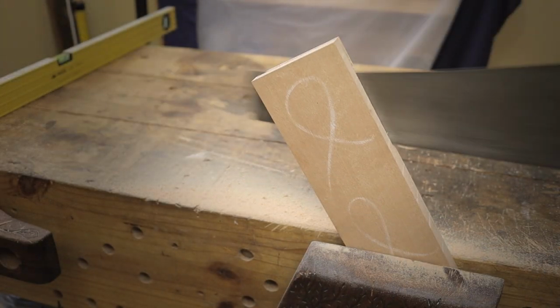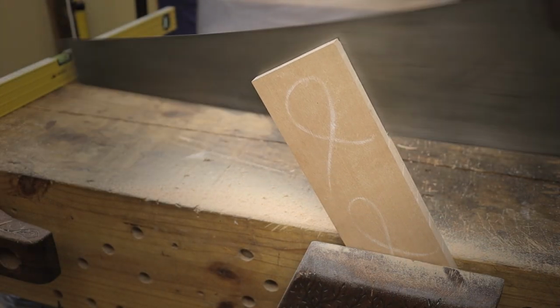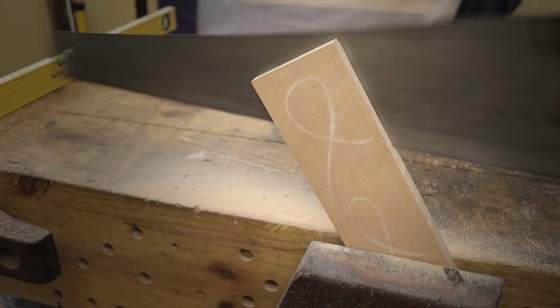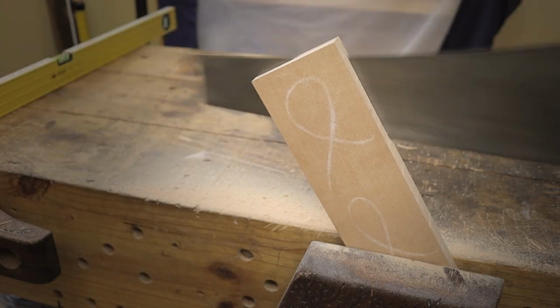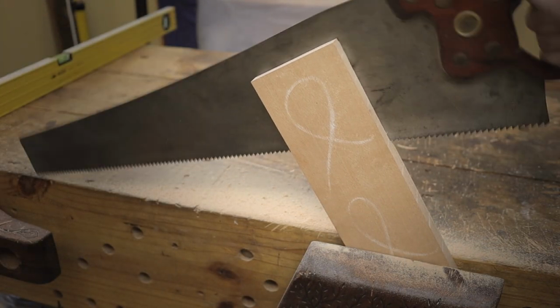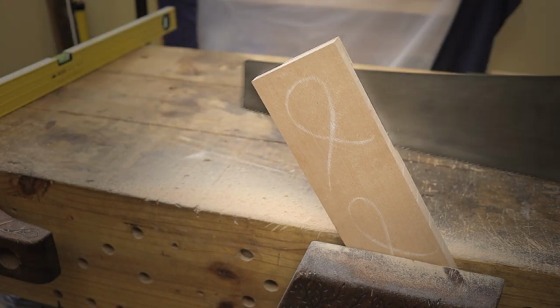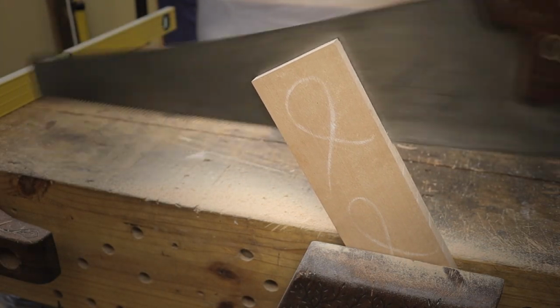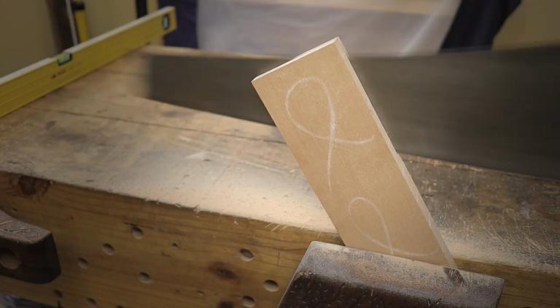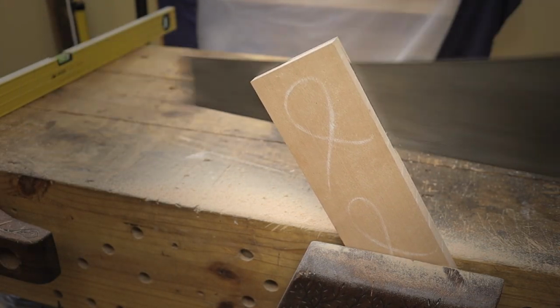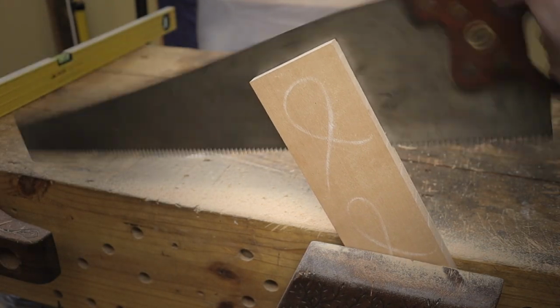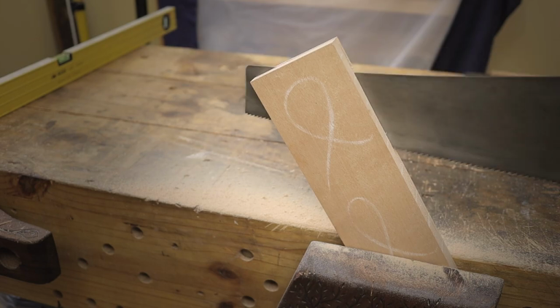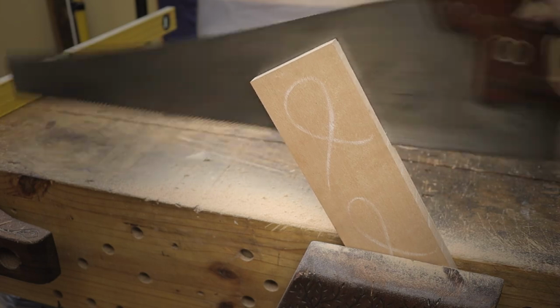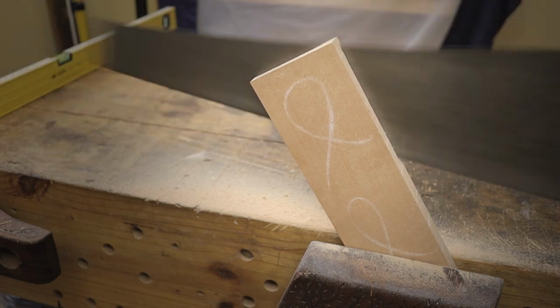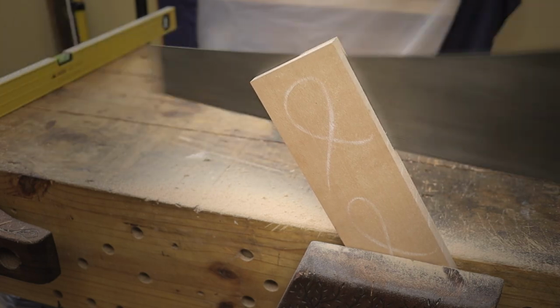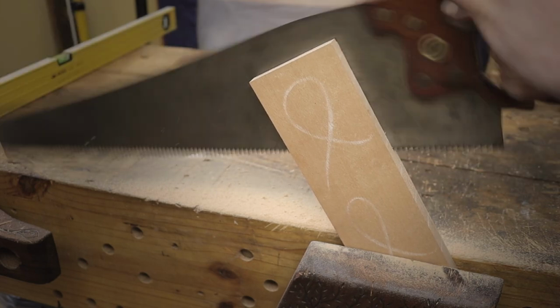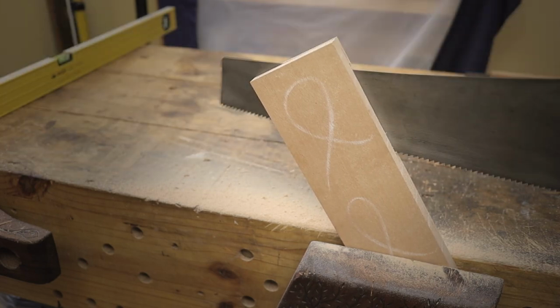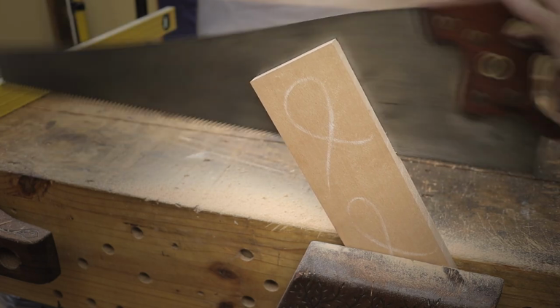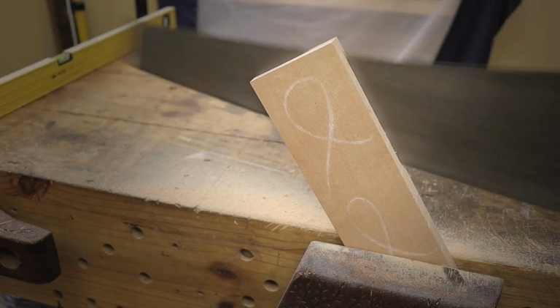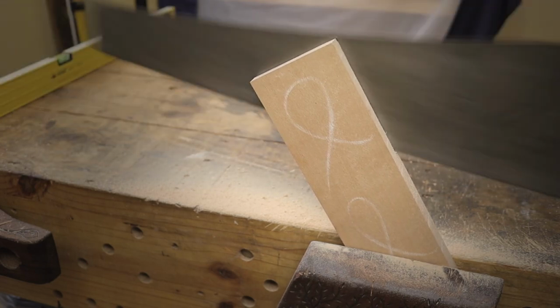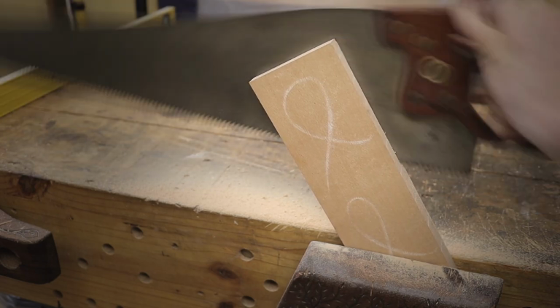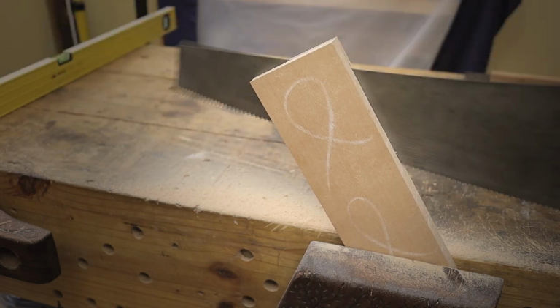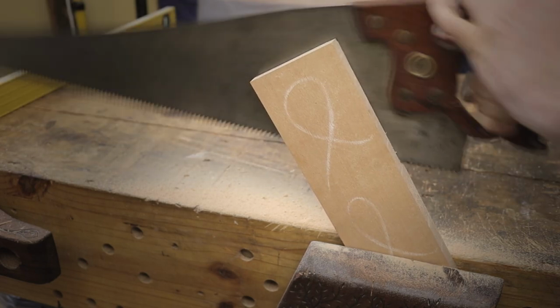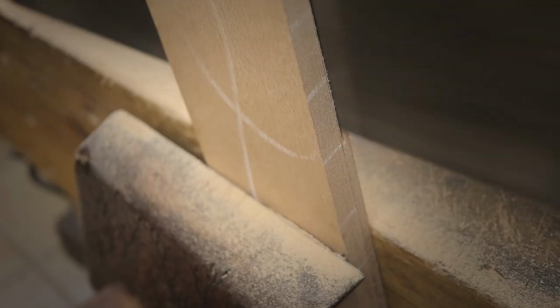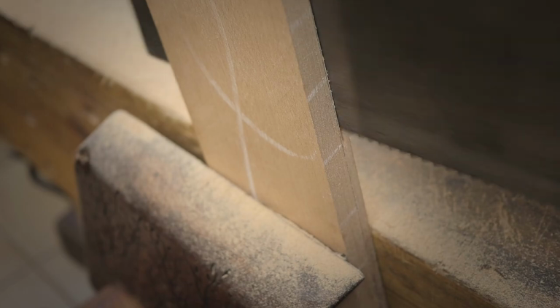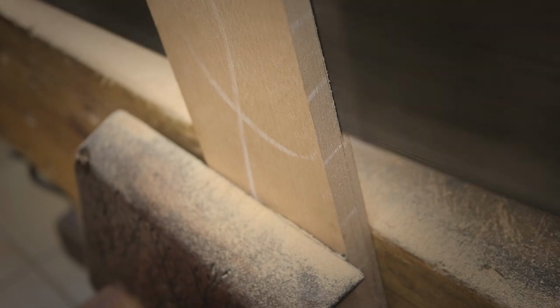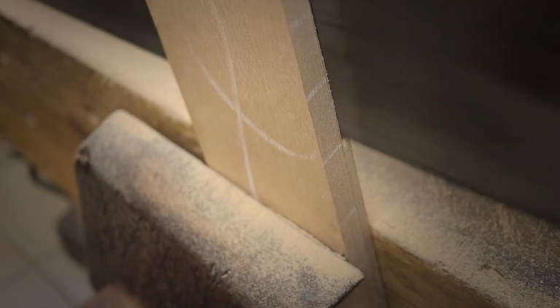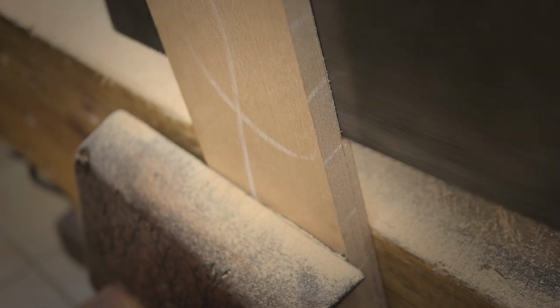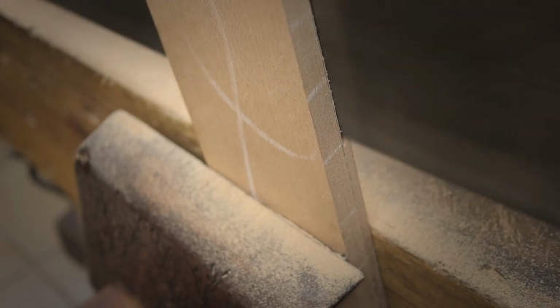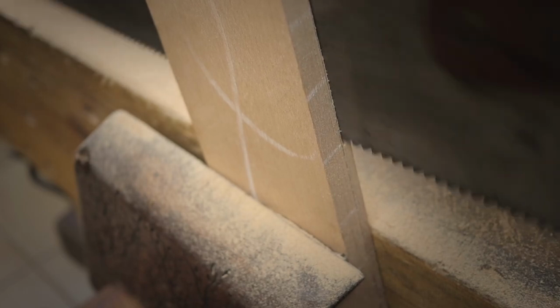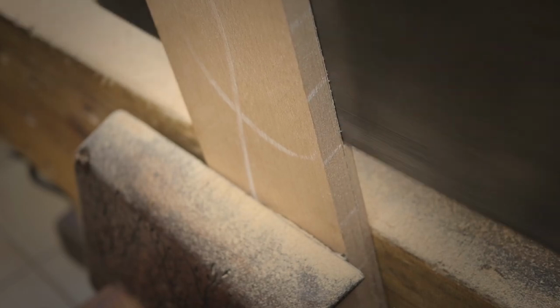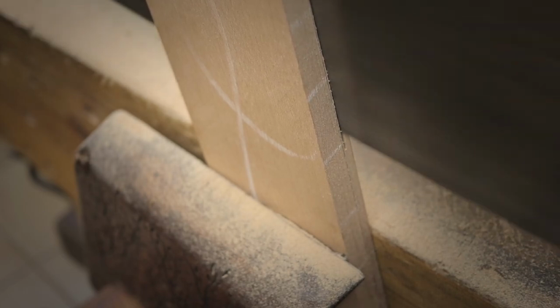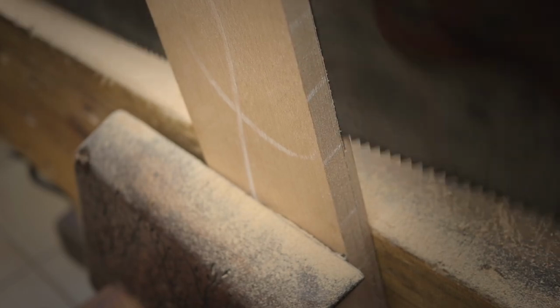After the boards have been flattened, it's now time to get them to the correct thickness. I'm busy sawing out each piece so it gets to the desired thickness, and then the rest I will just clean up with my hand plane.